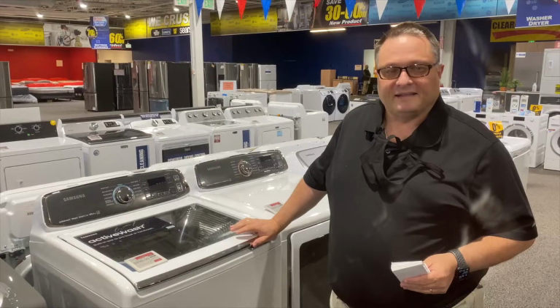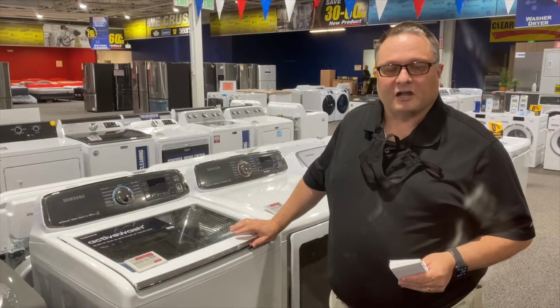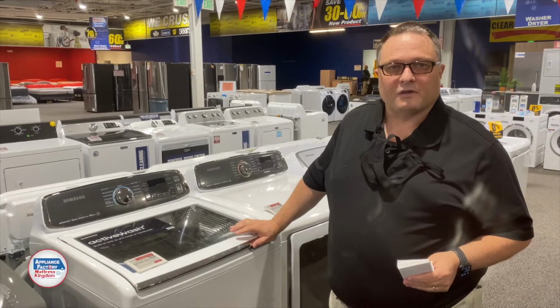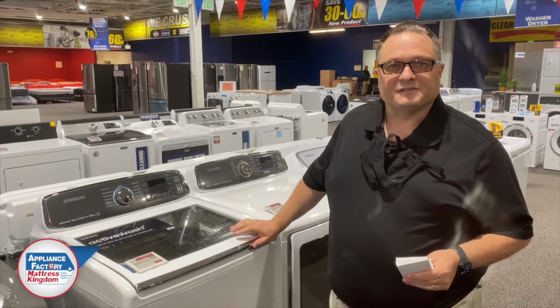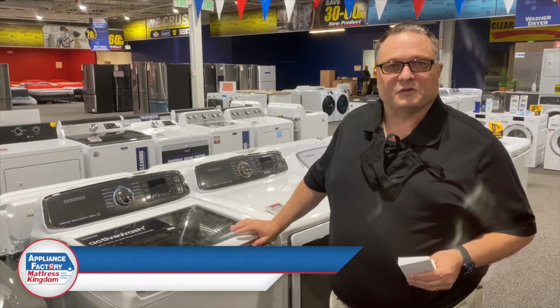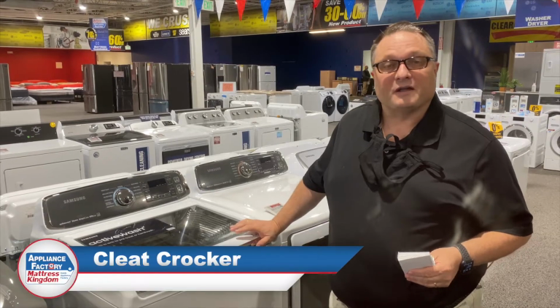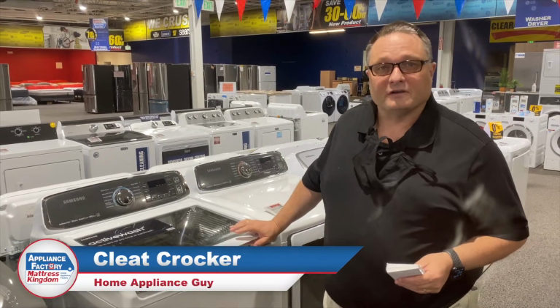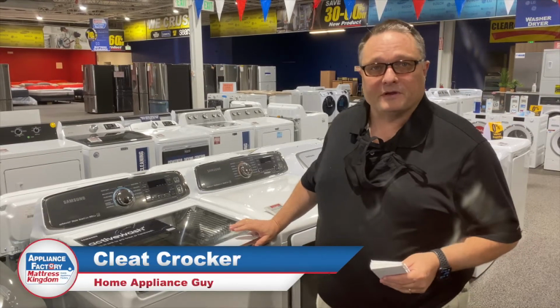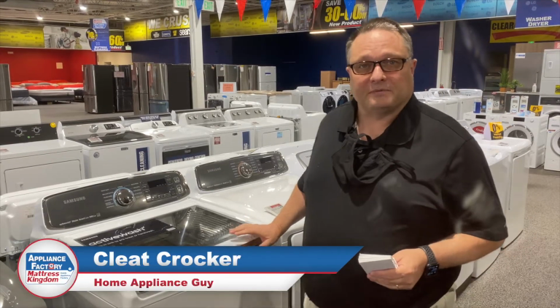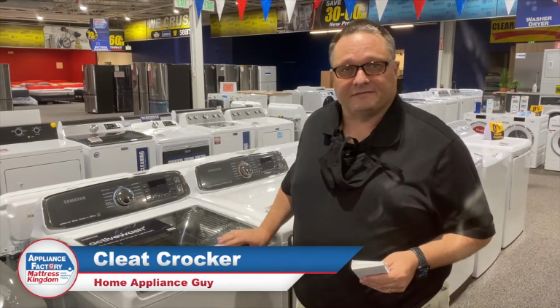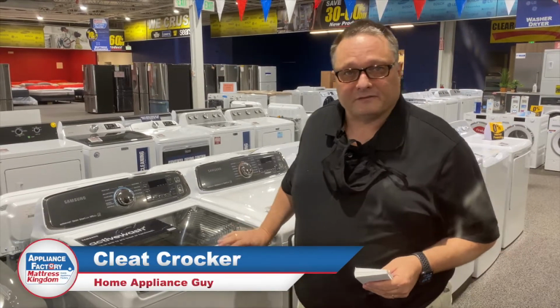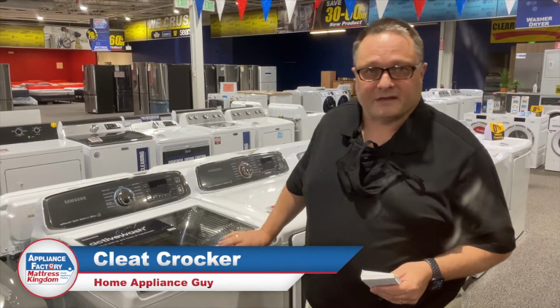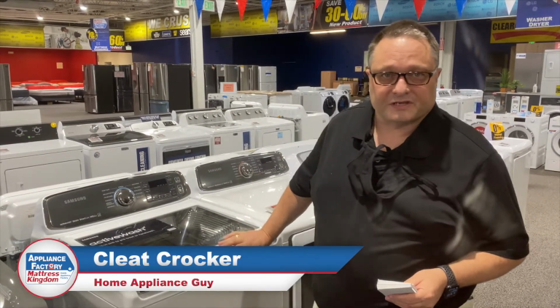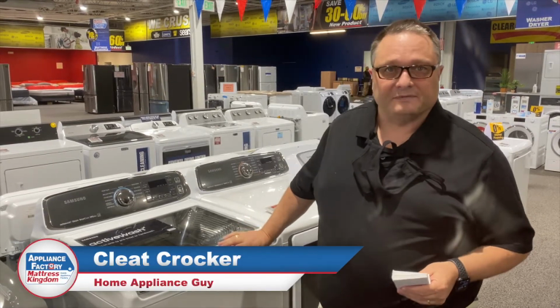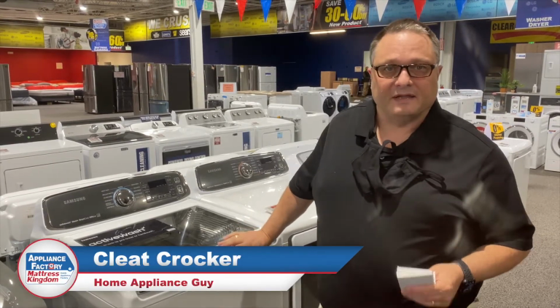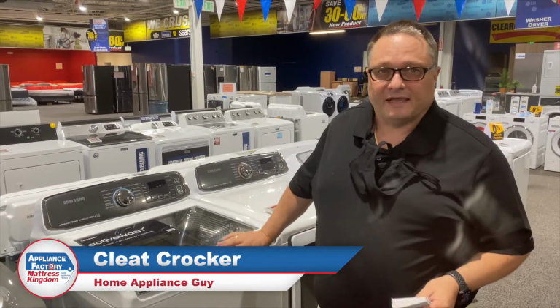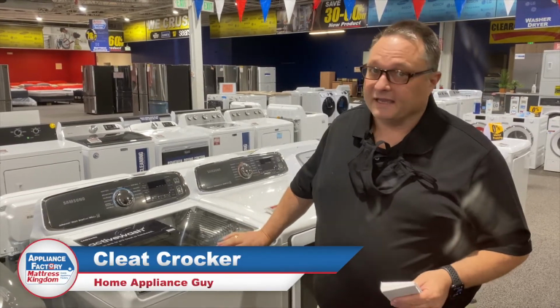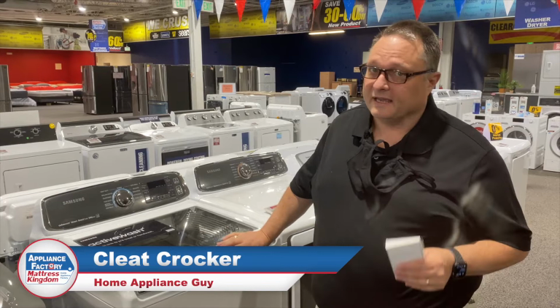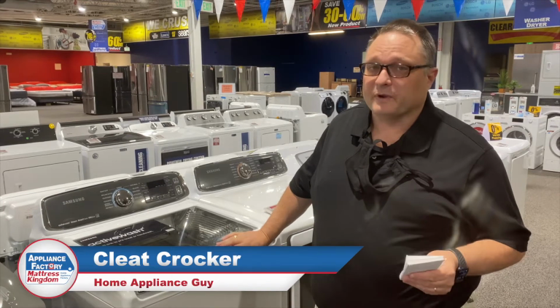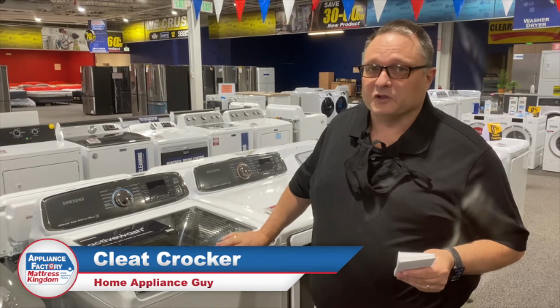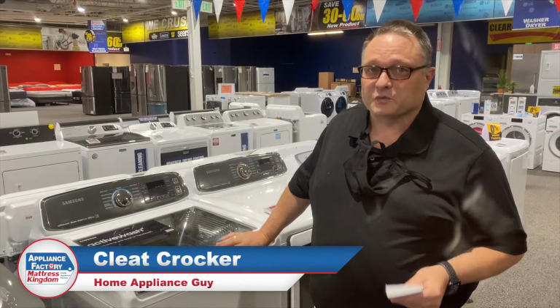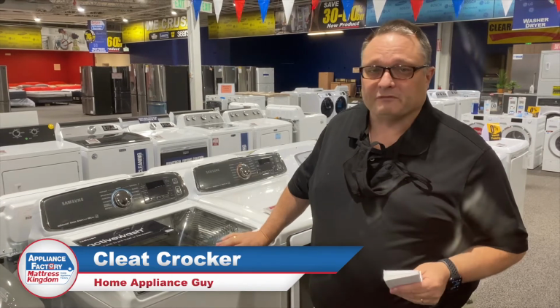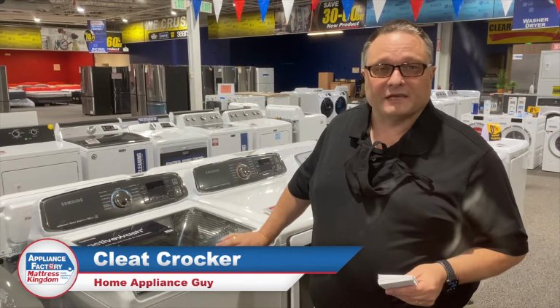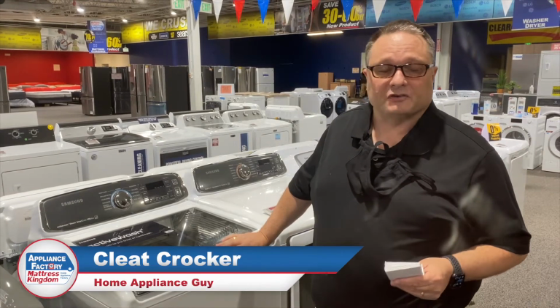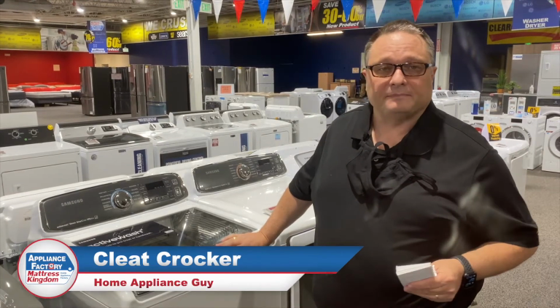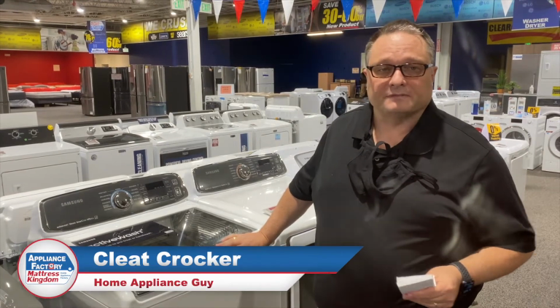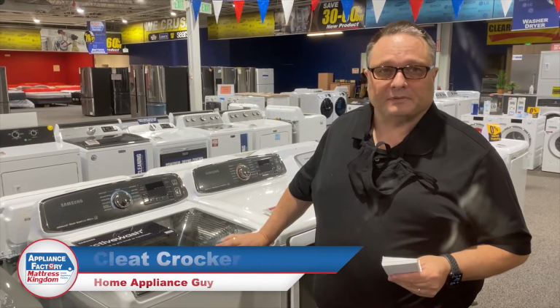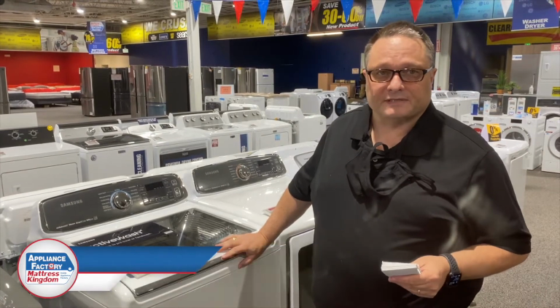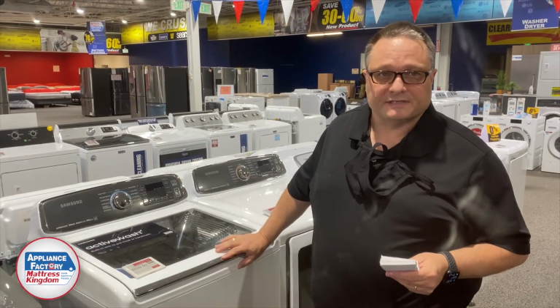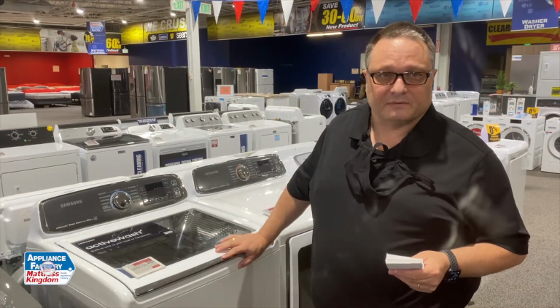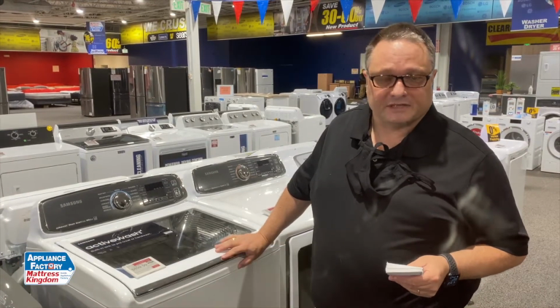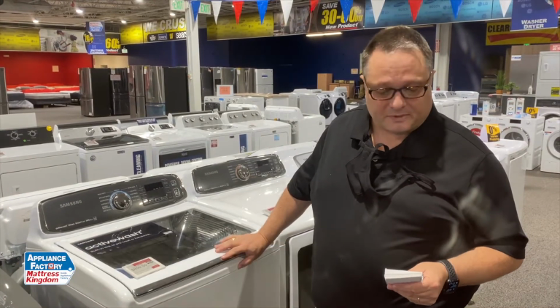Hi Colorado, this is Clay Crocker. I'm here at Appliance Factory and Mattress Kingdom, and I have some great news. We have a price drop on some appliances that I want to tell you about.